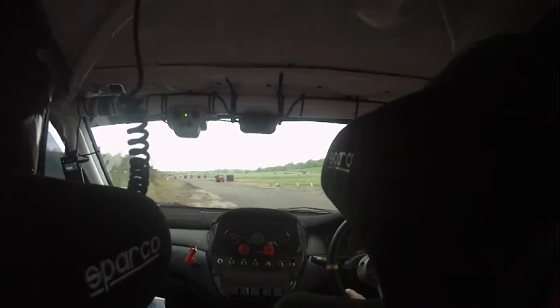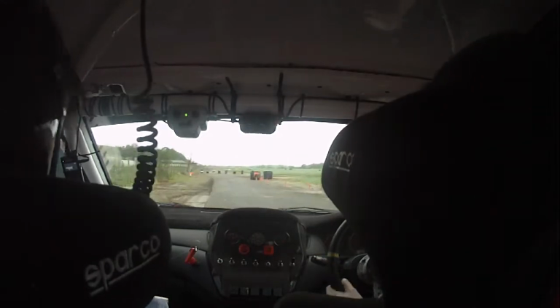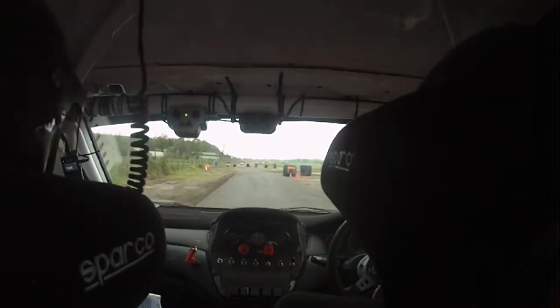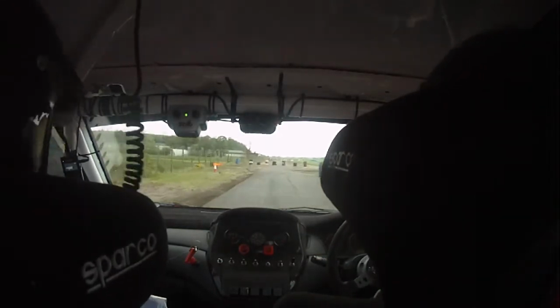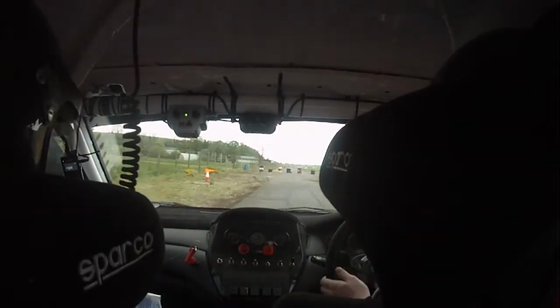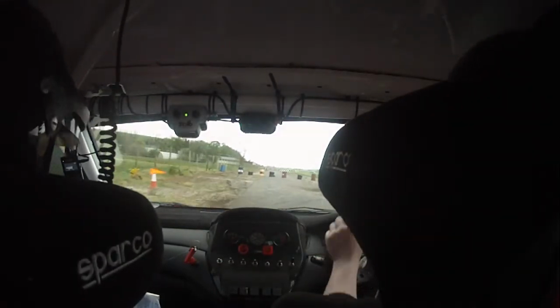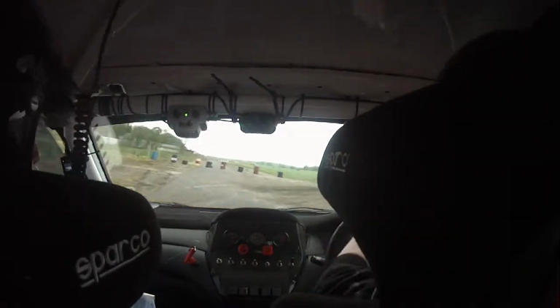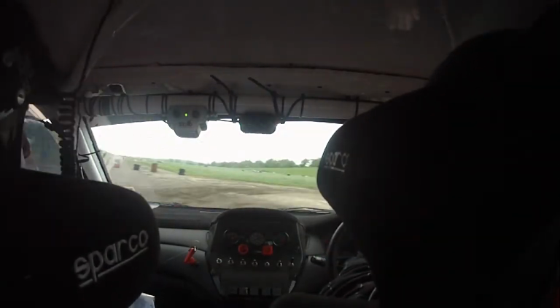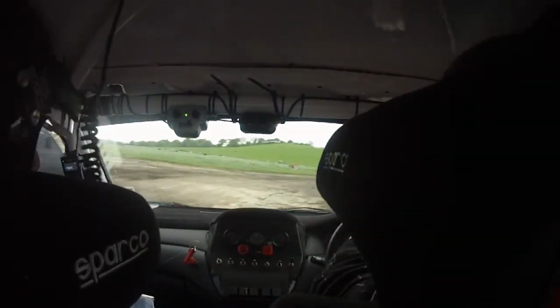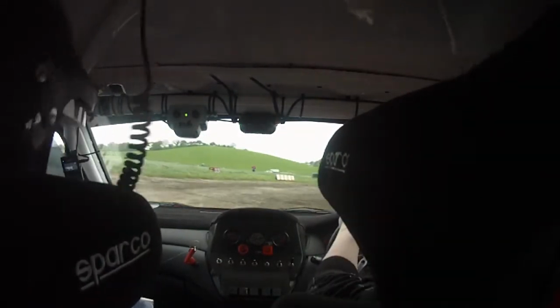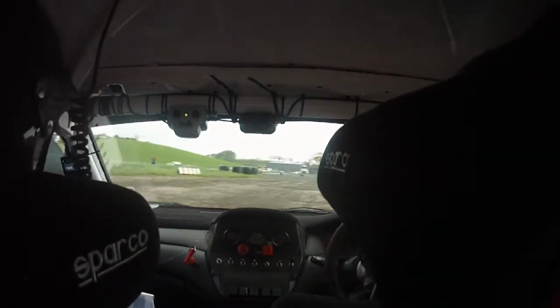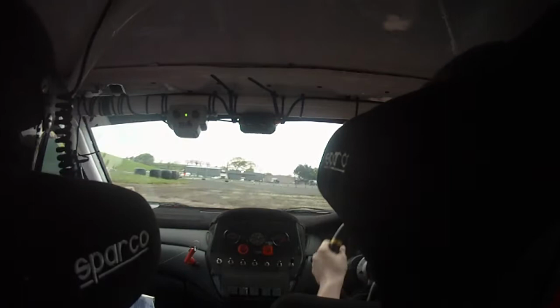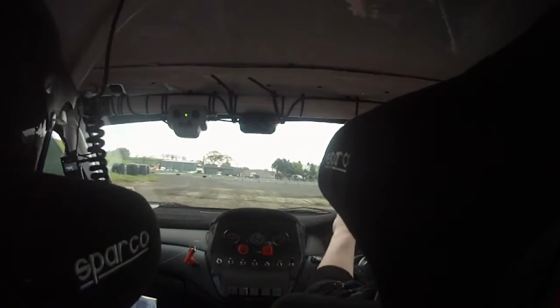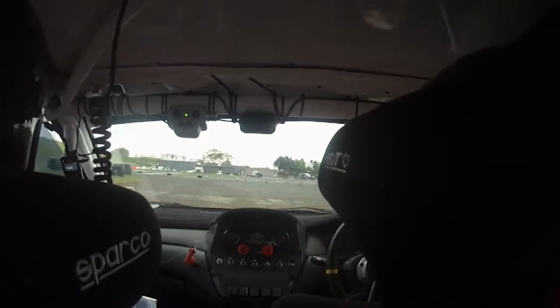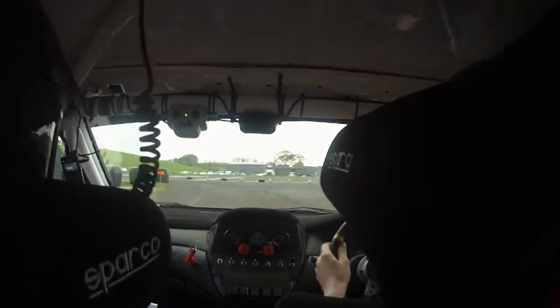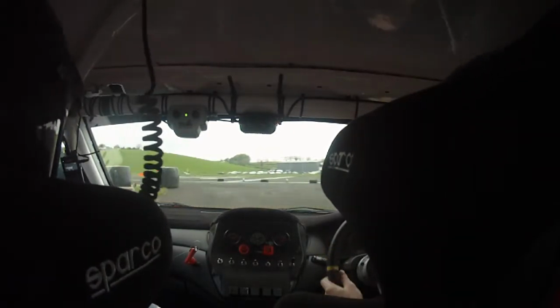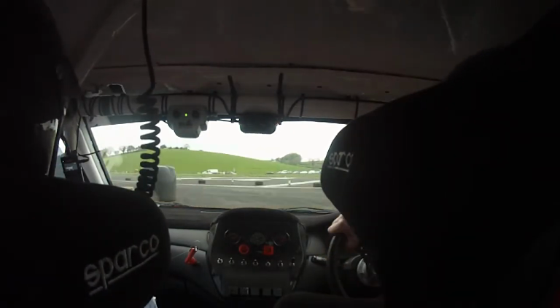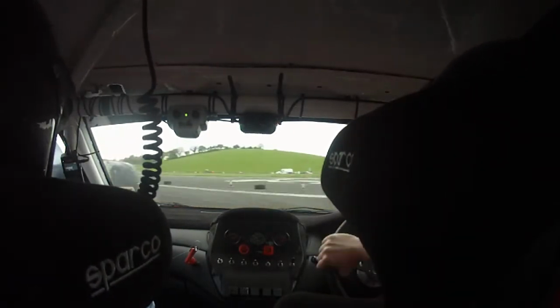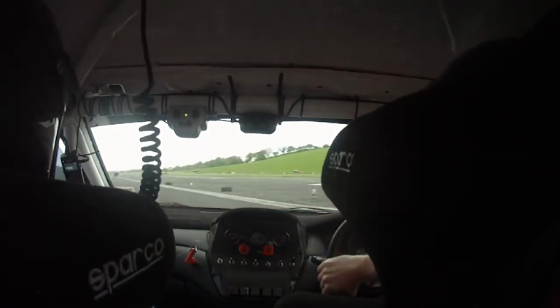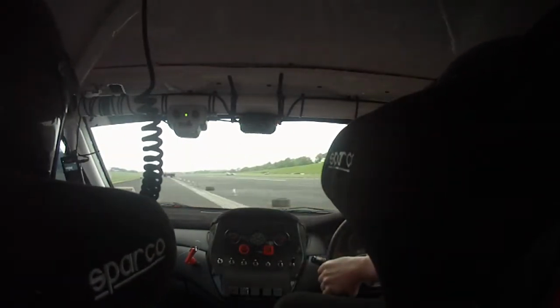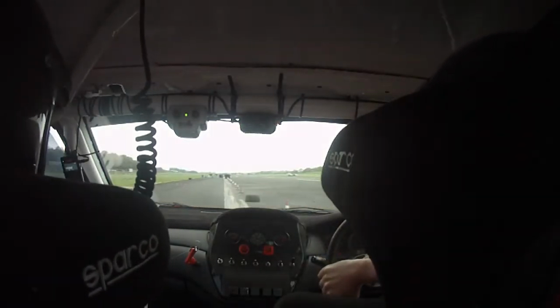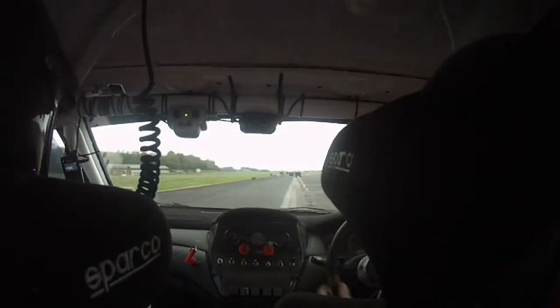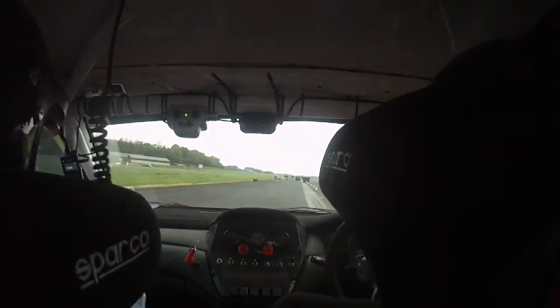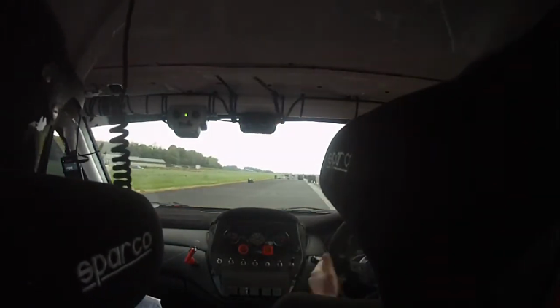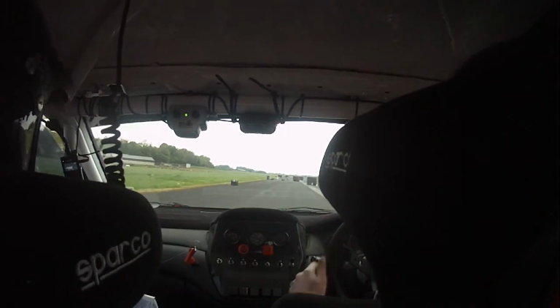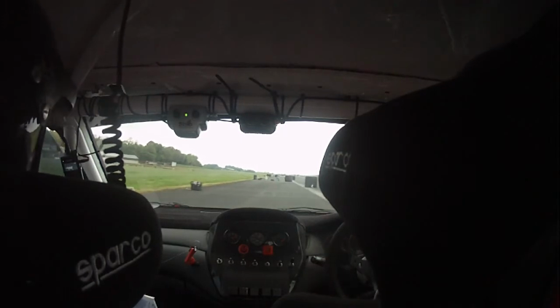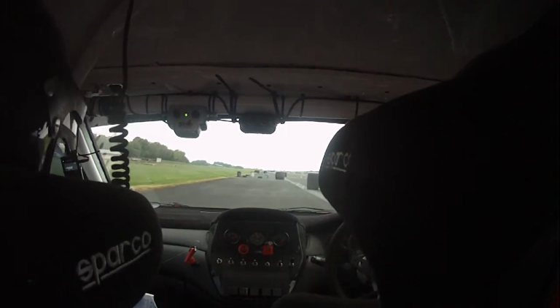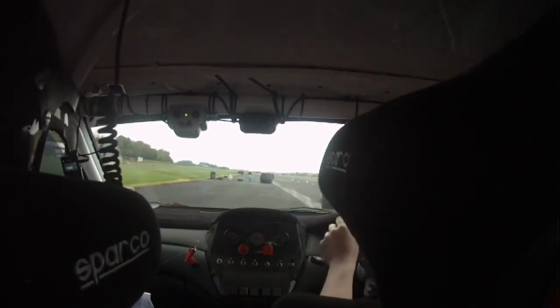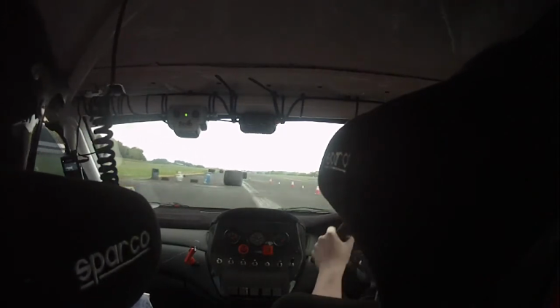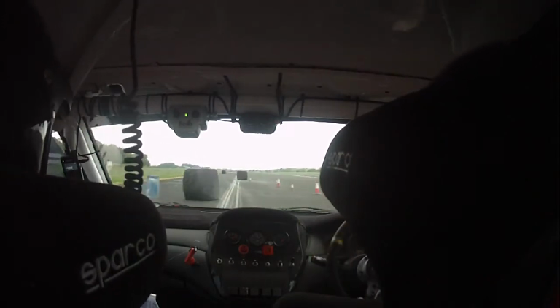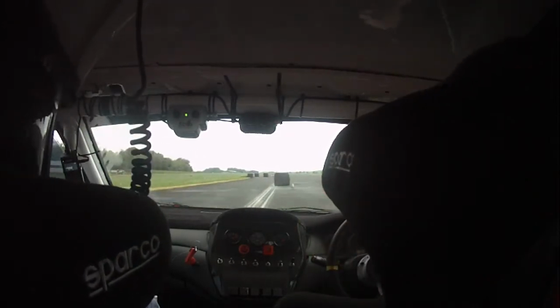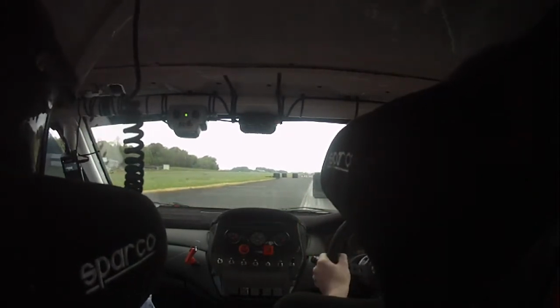Nice and neat here now, square right — watch the gravel. Wait for square left here now again, nice and neat remember. Then the chicane — watch this here, want to be more open.